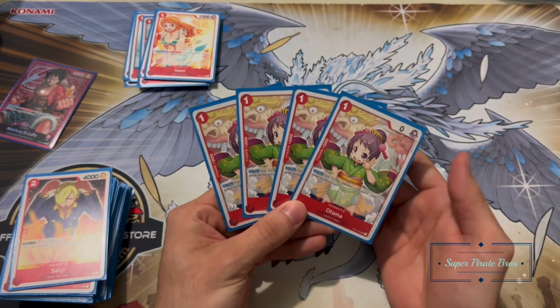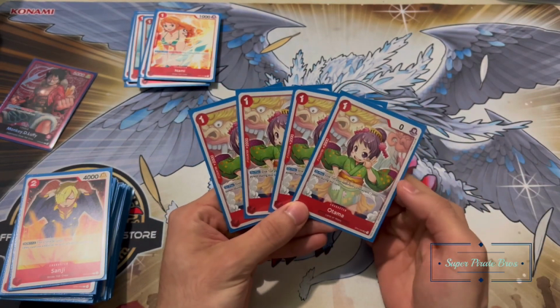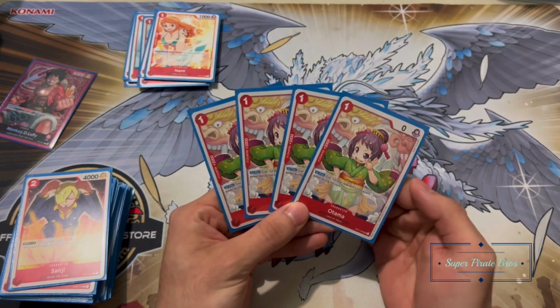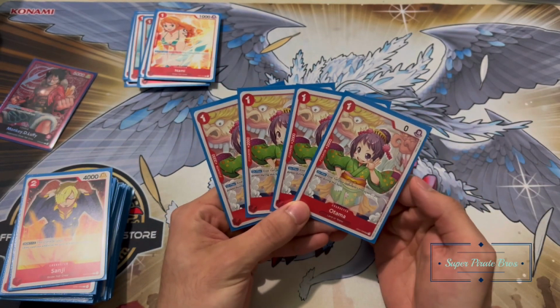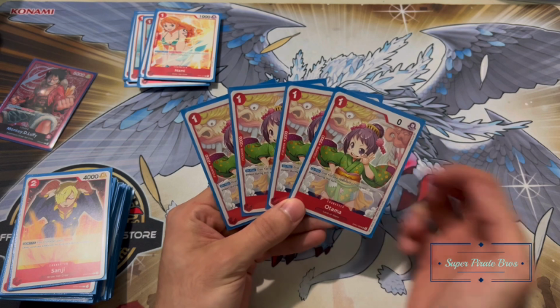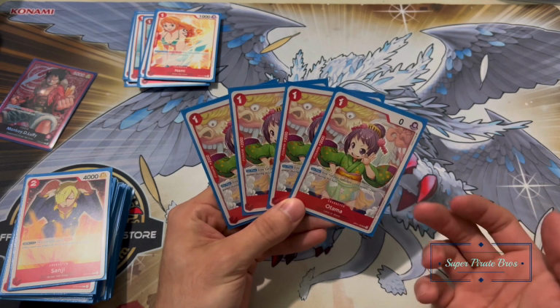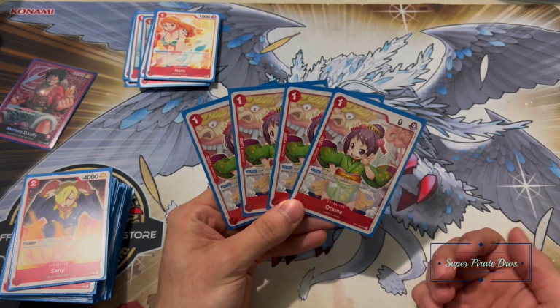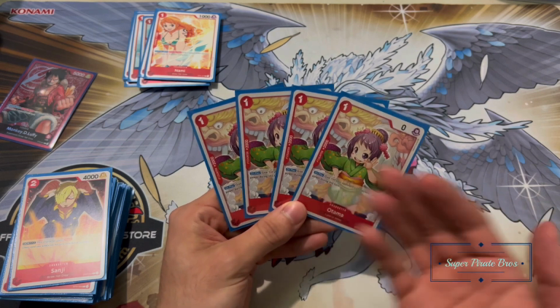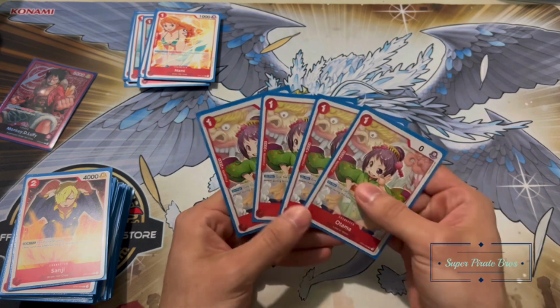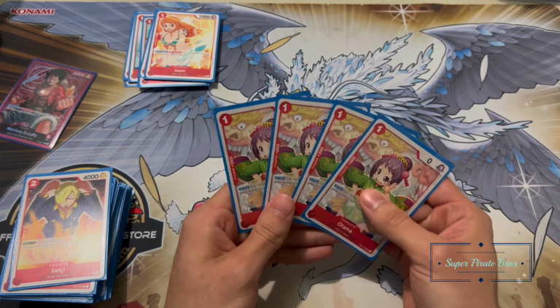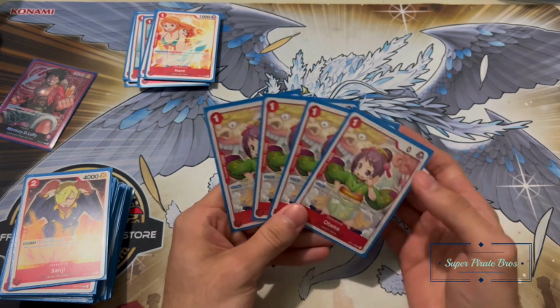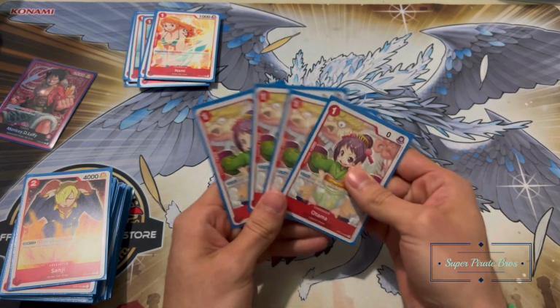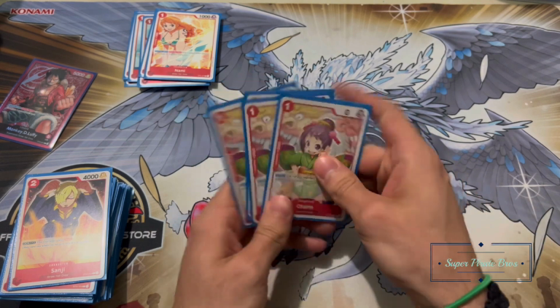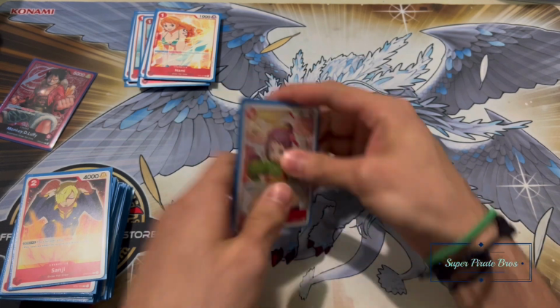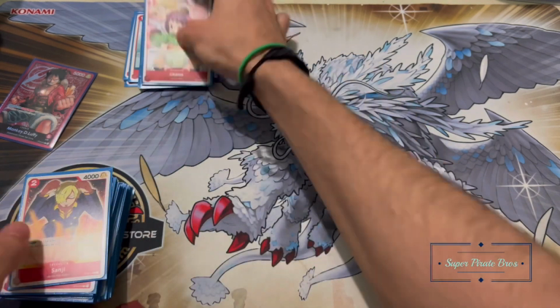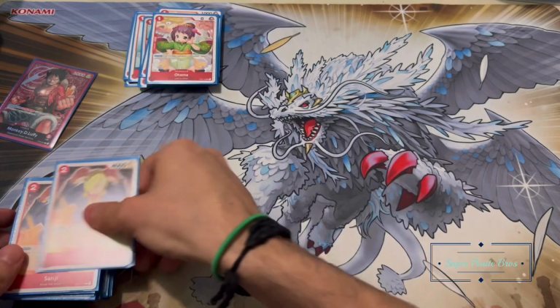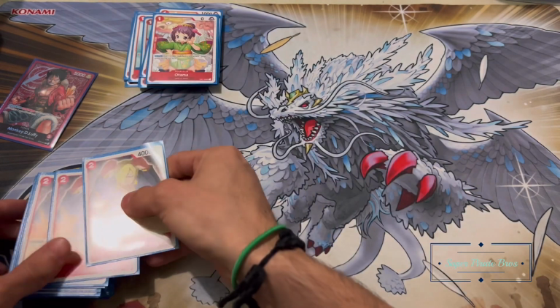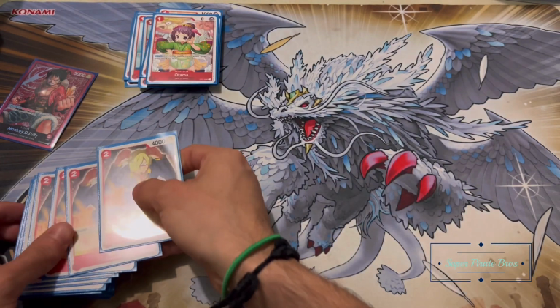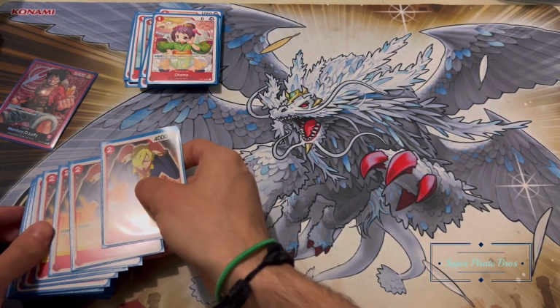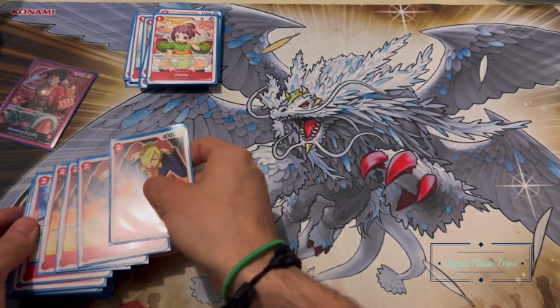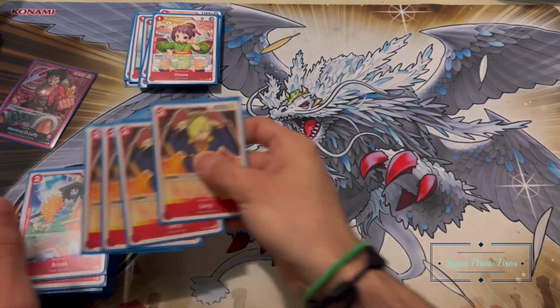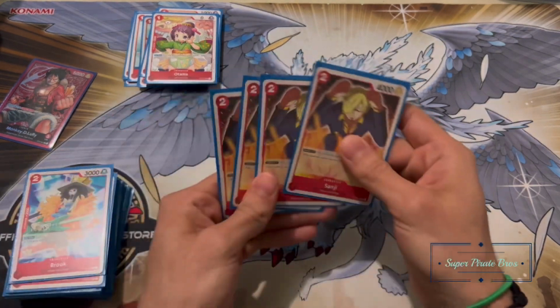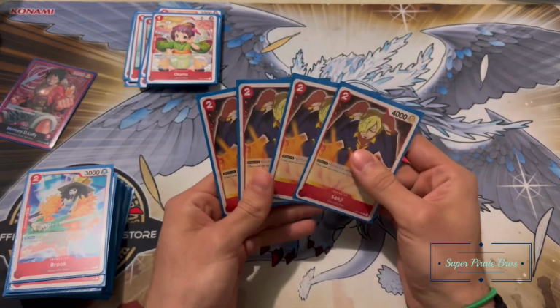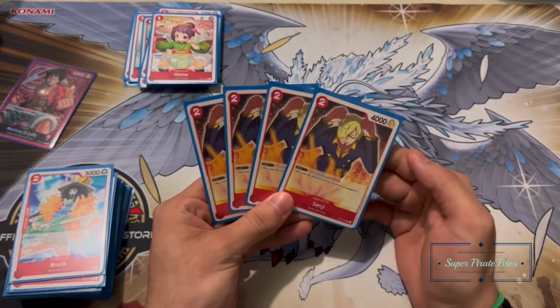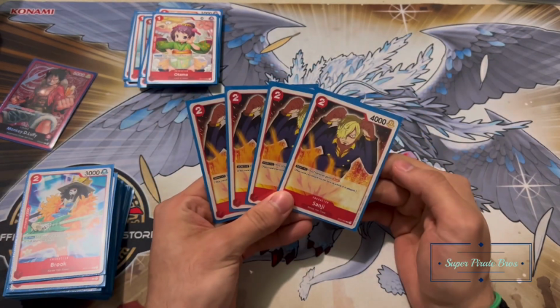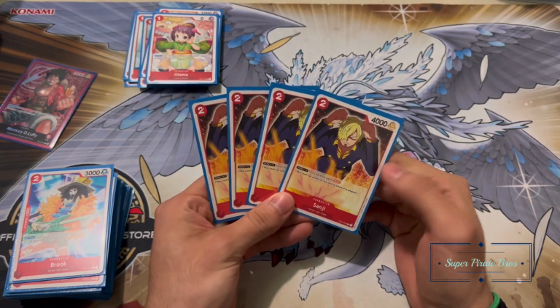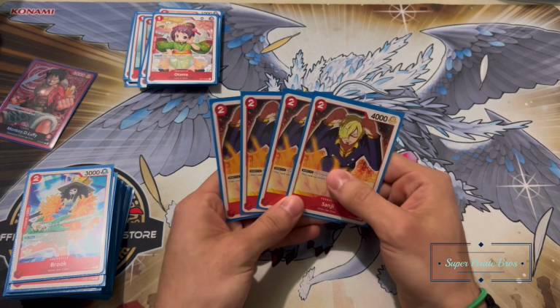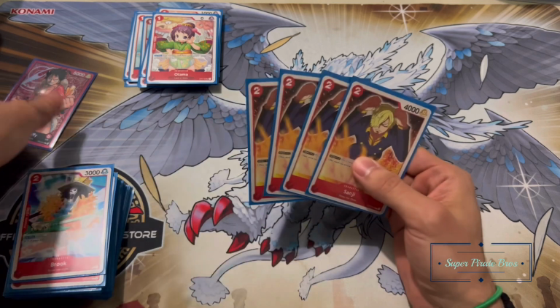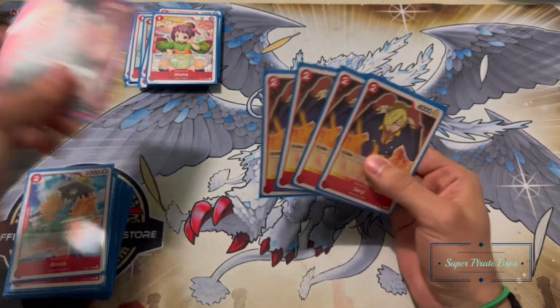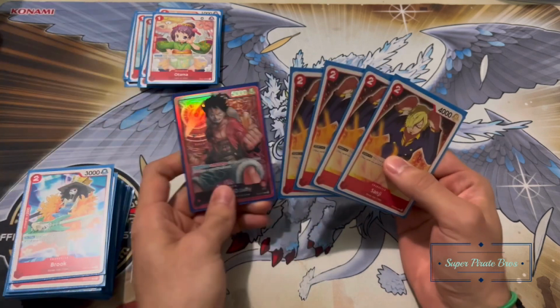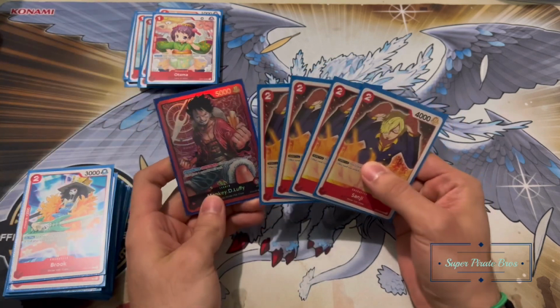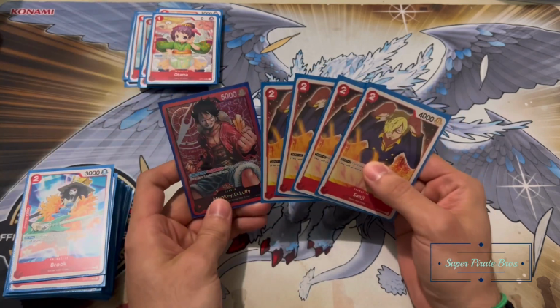Of course we've got Otama — she combos off with Jet Pistol the best, and if not, she's a 2k counter. Very powerful. I always love to see four of hers.